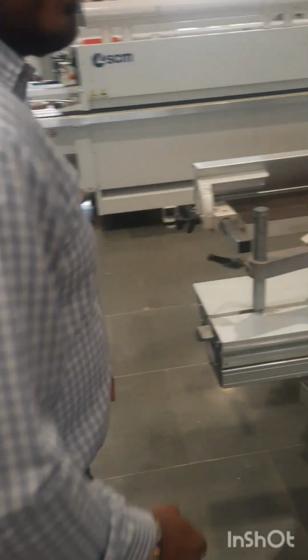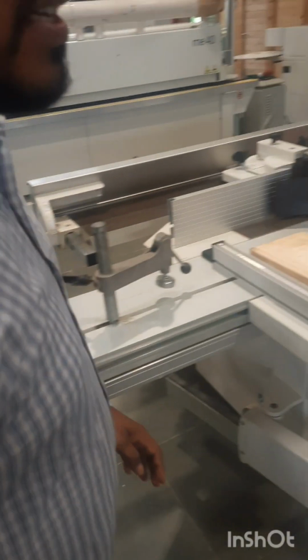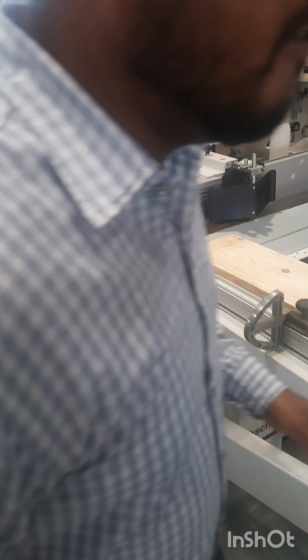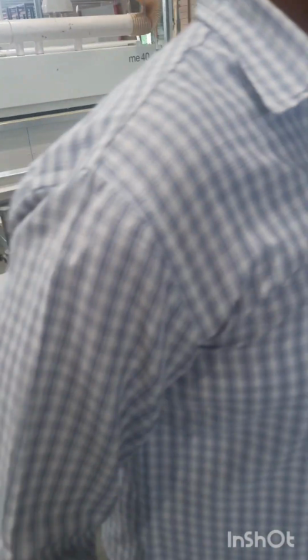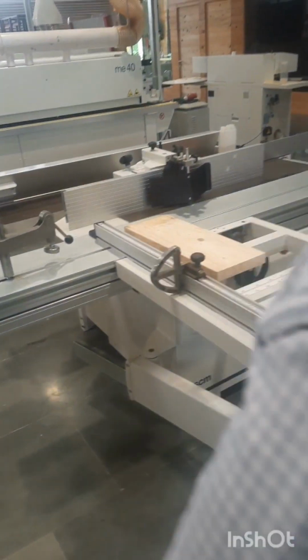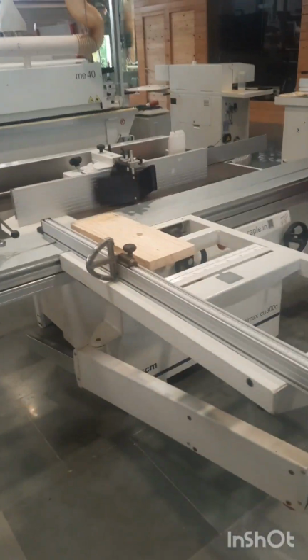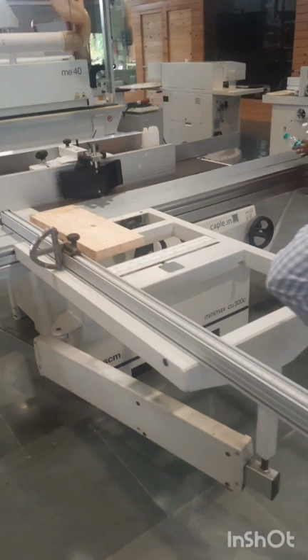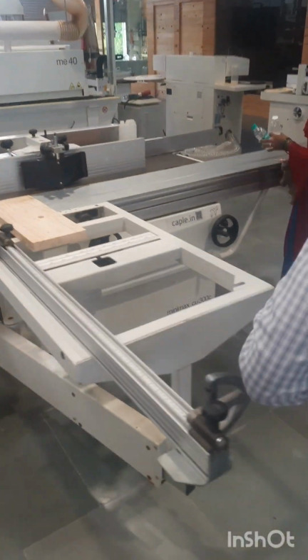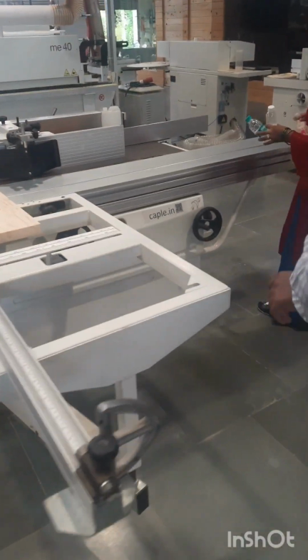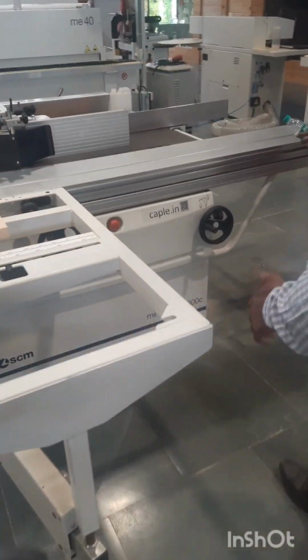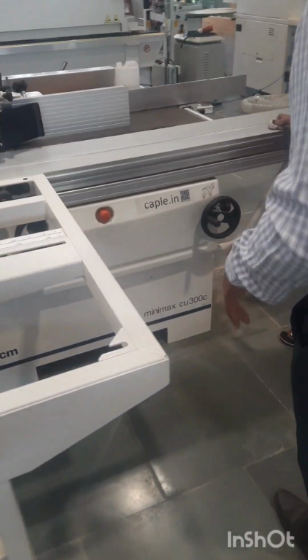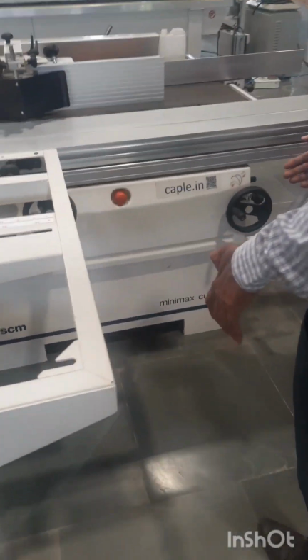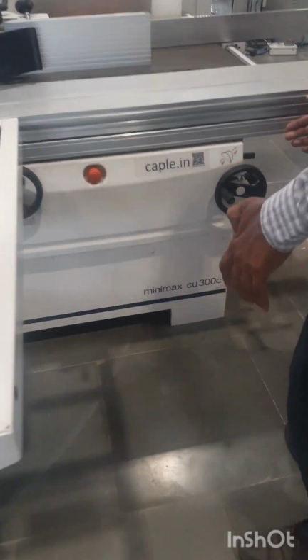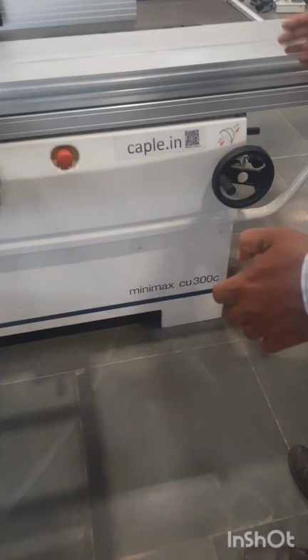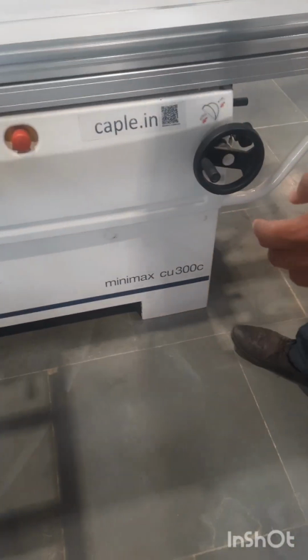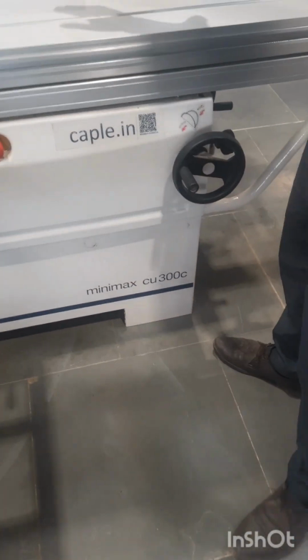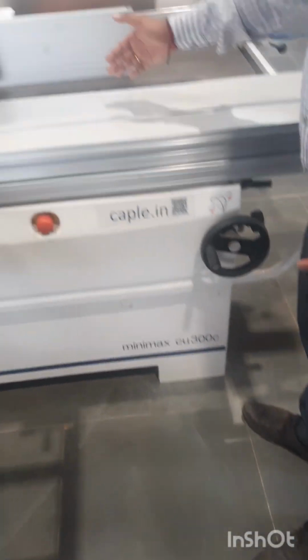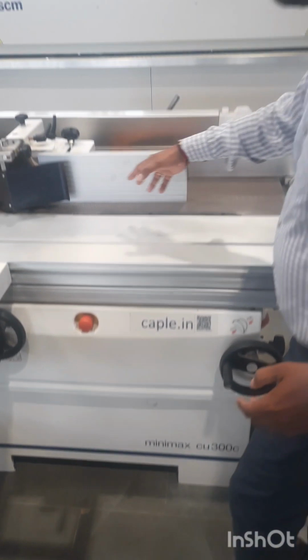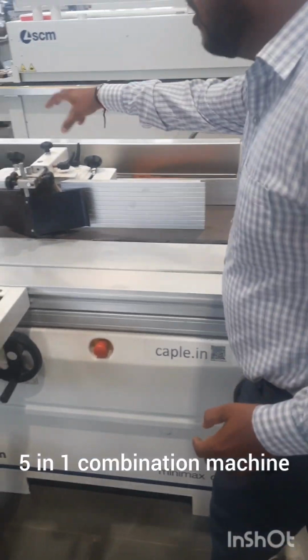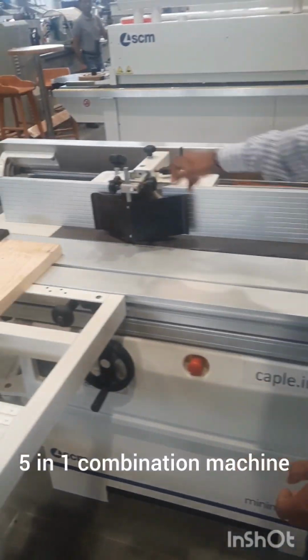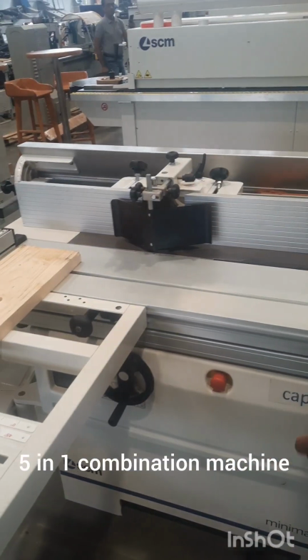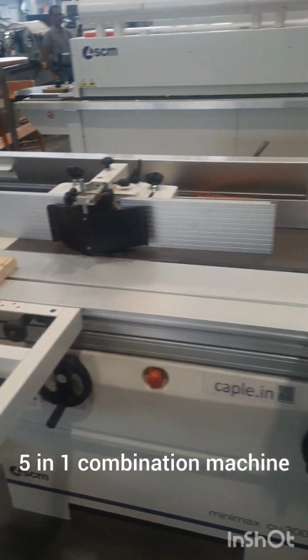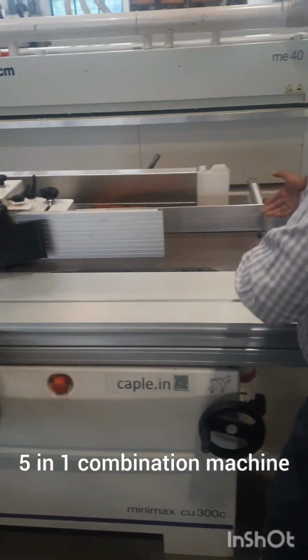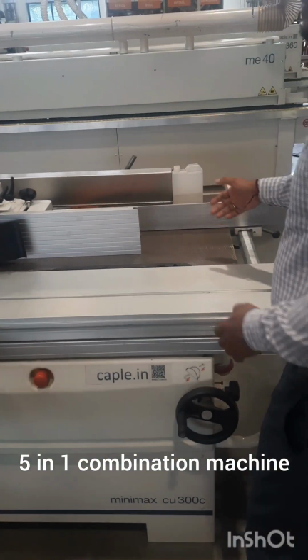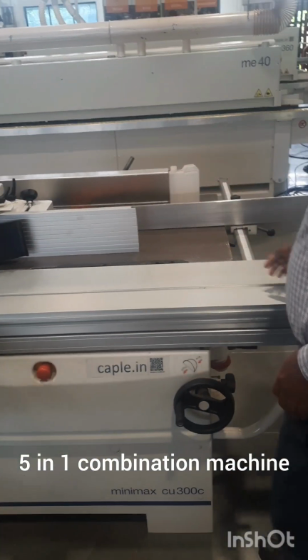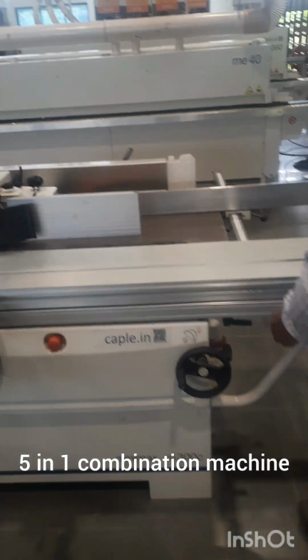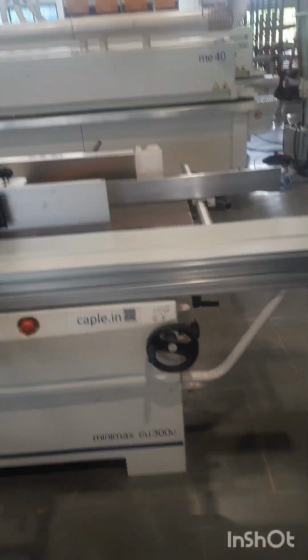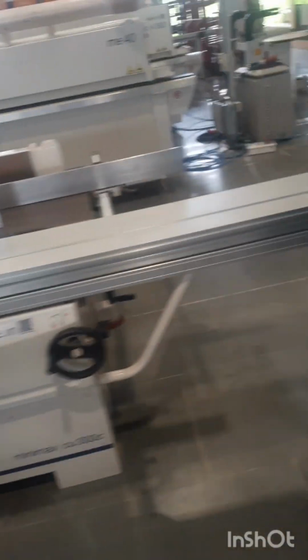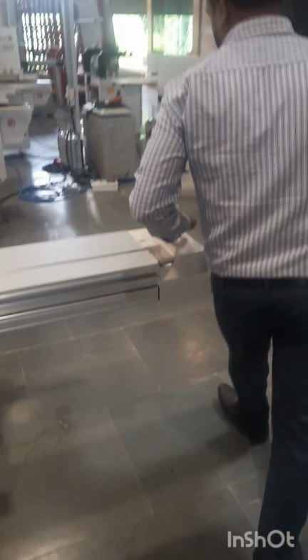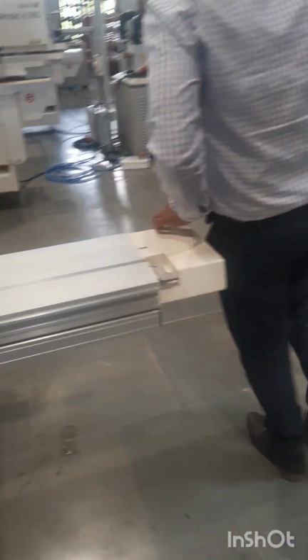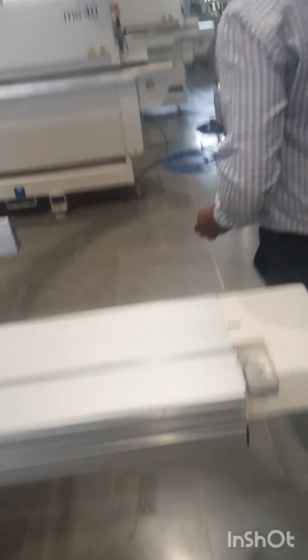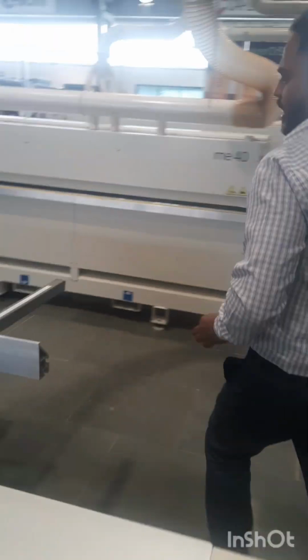This is a 5-in-1 combination machine — a full-featured SCM machine — where you can do cutting, moulding, planning, thicknessing, and more operations.